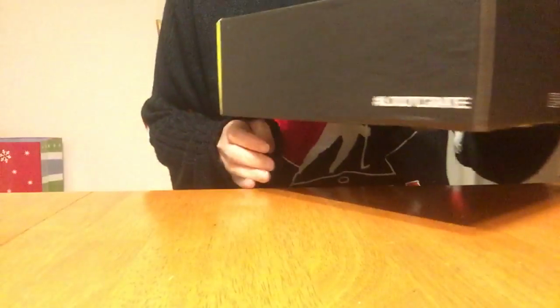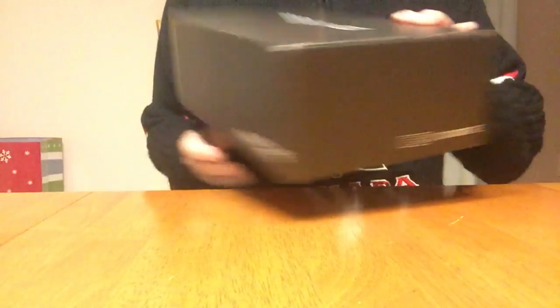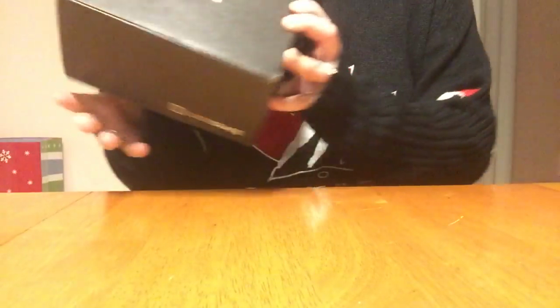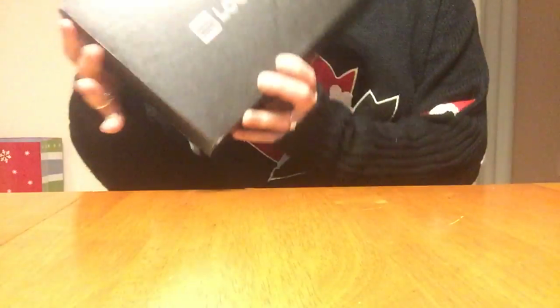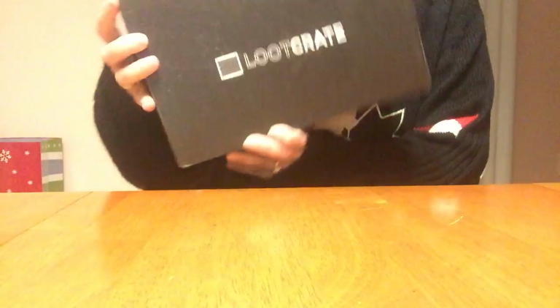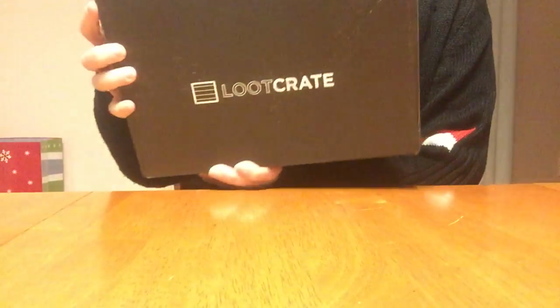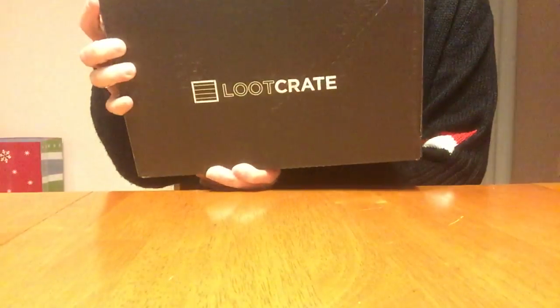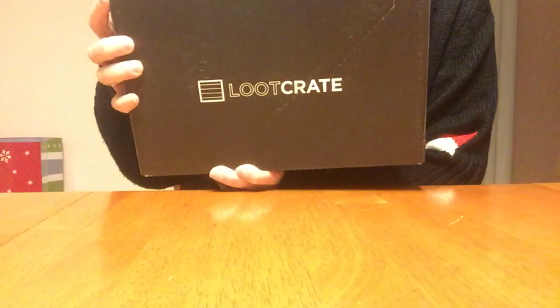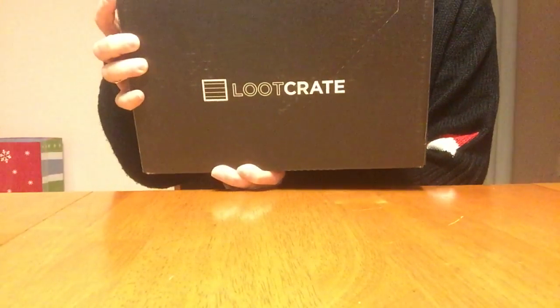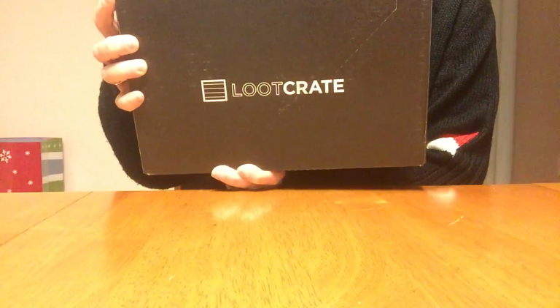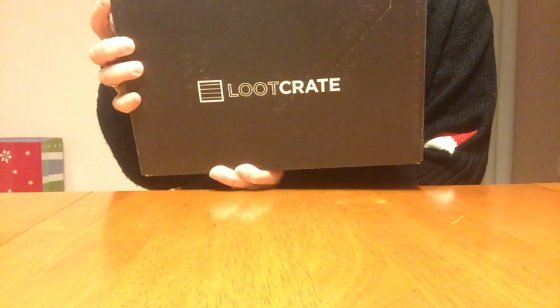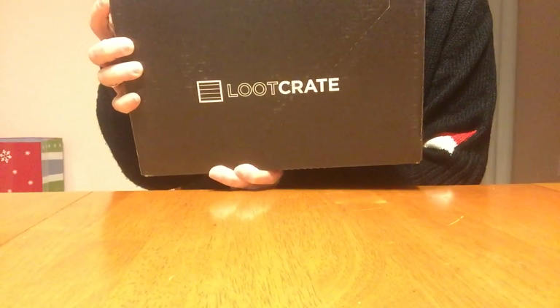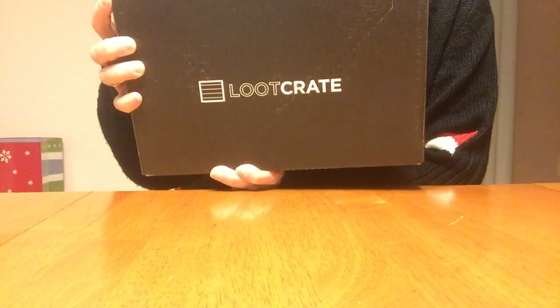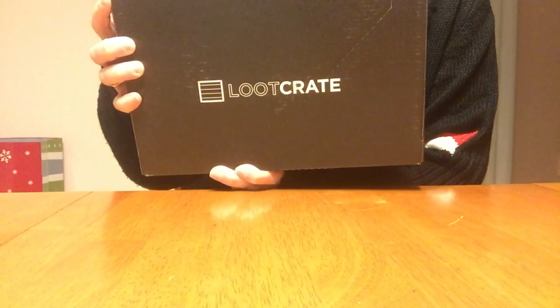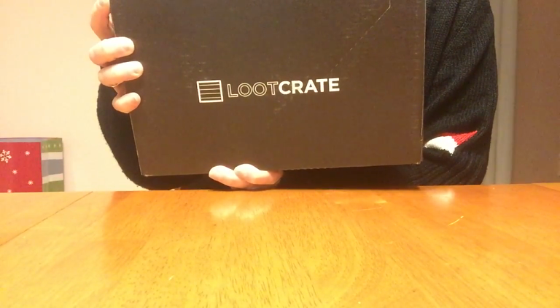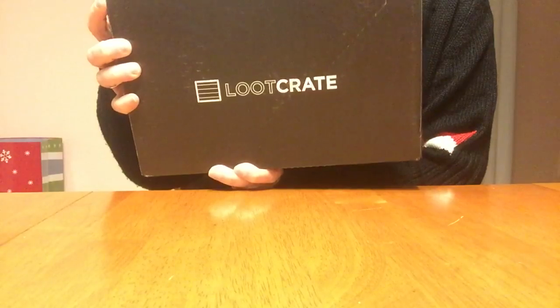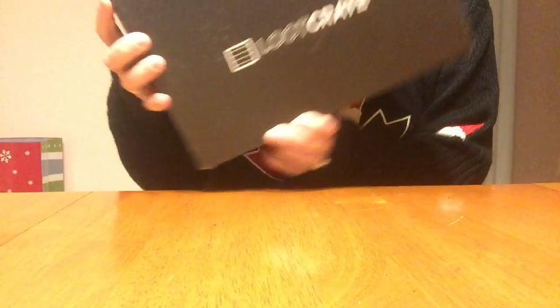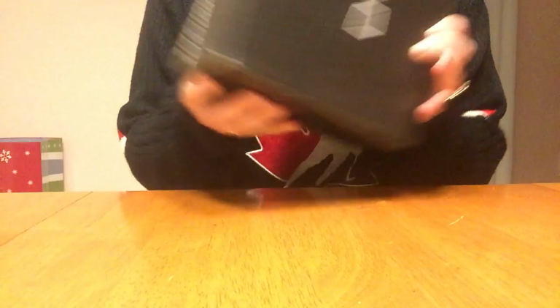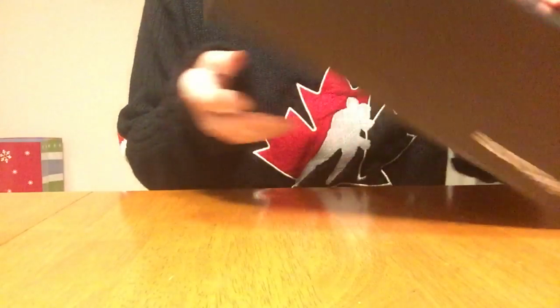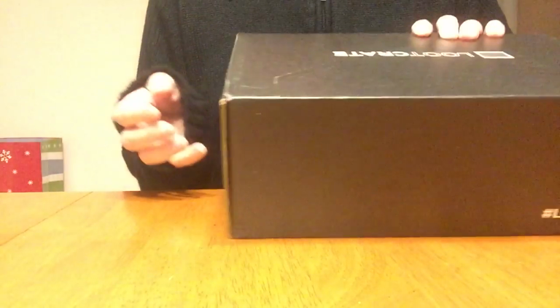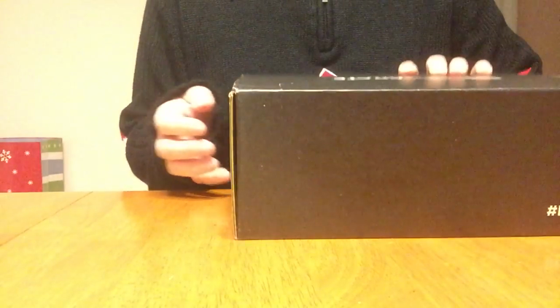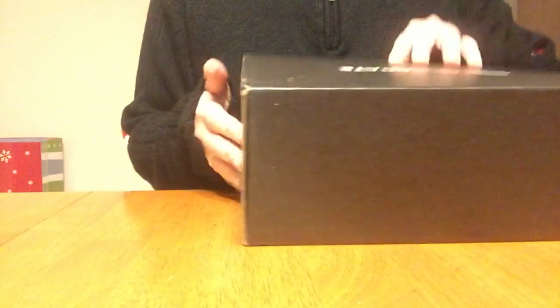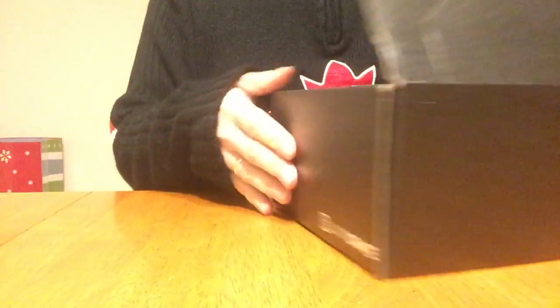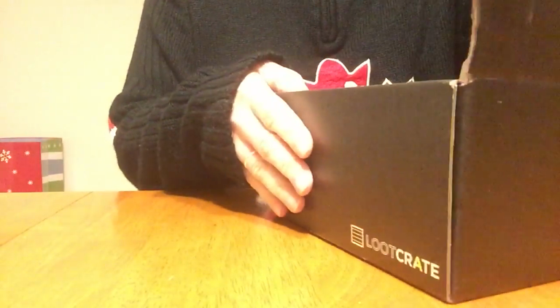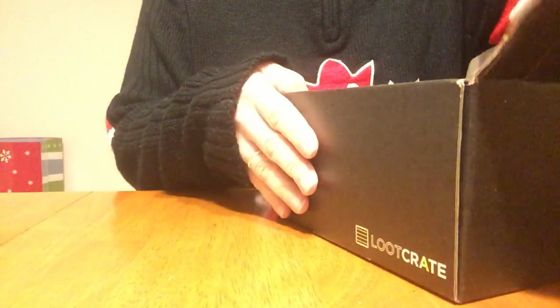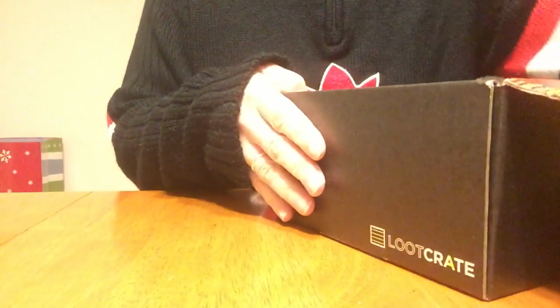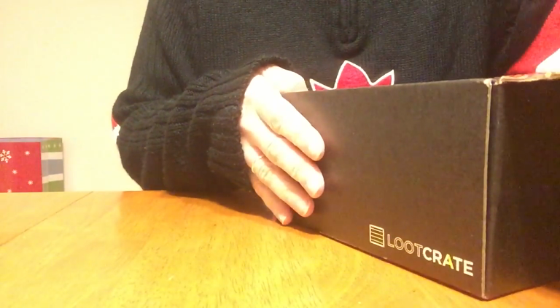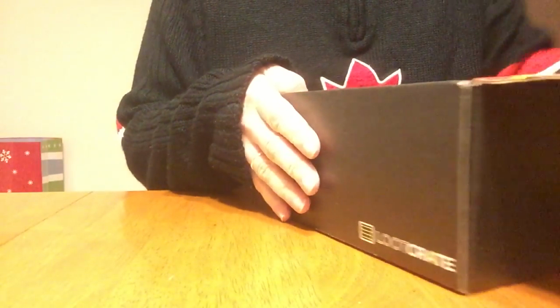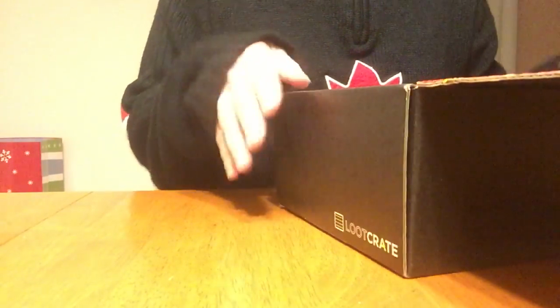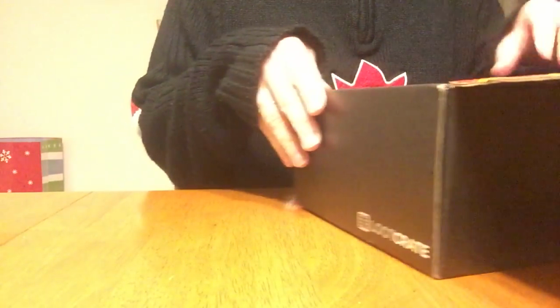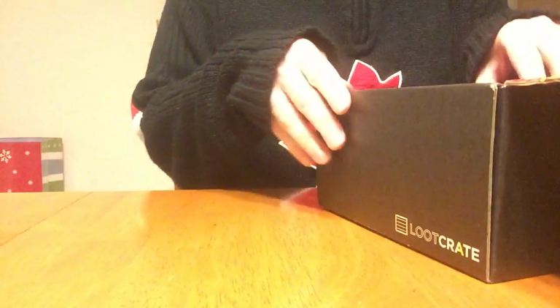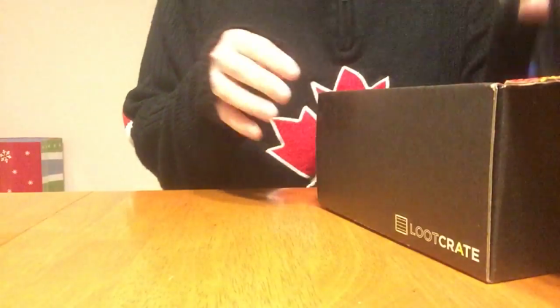Hey everyone! I'm about to open my first Loot Crate box ever. Not really sure what it's all about.